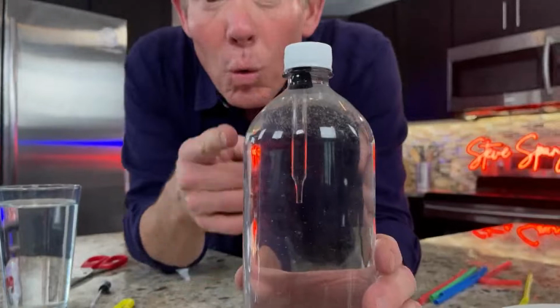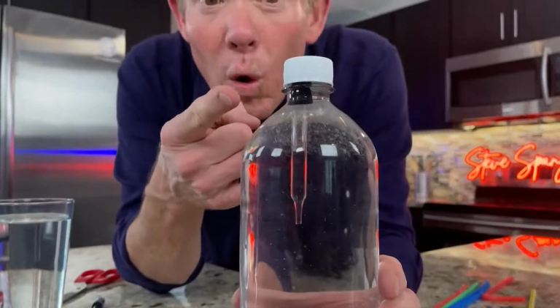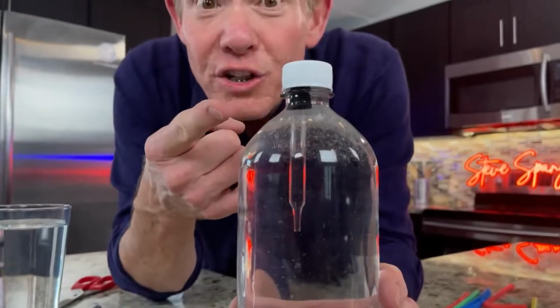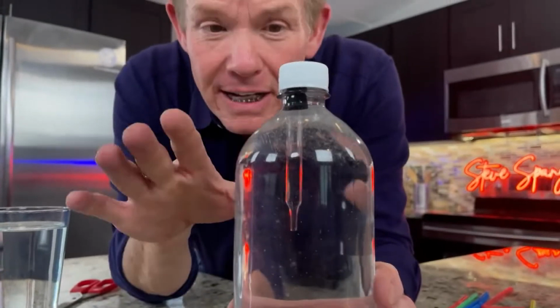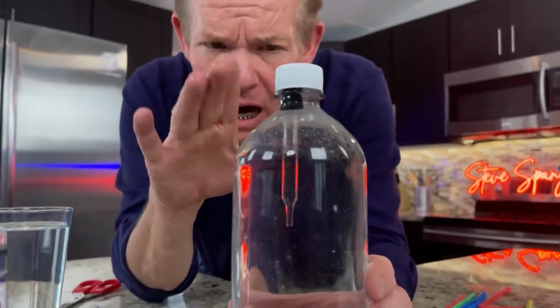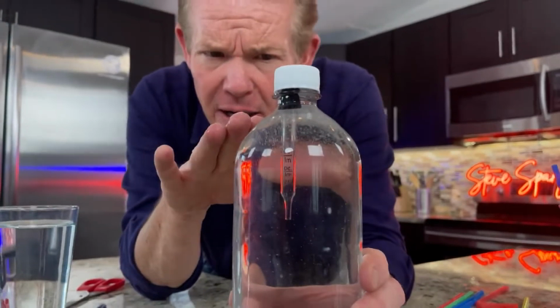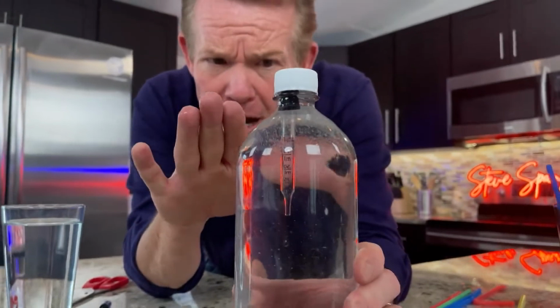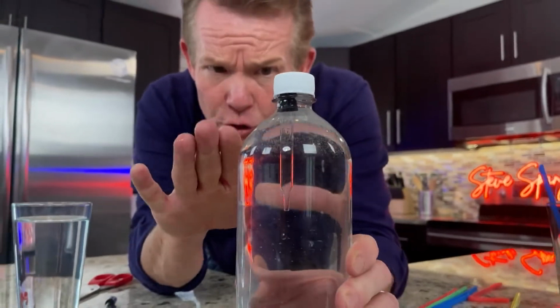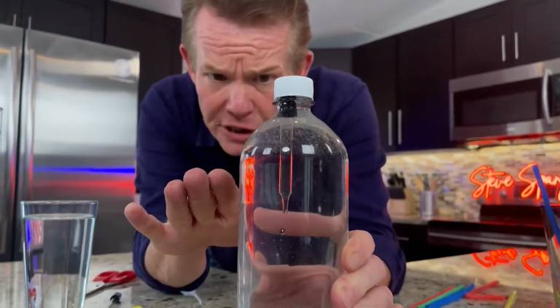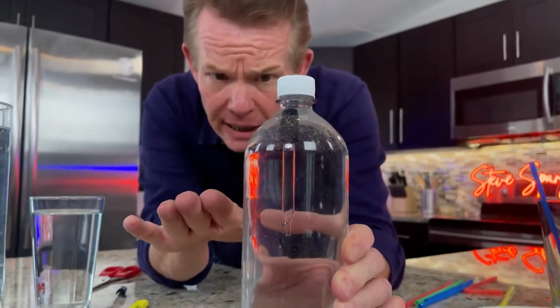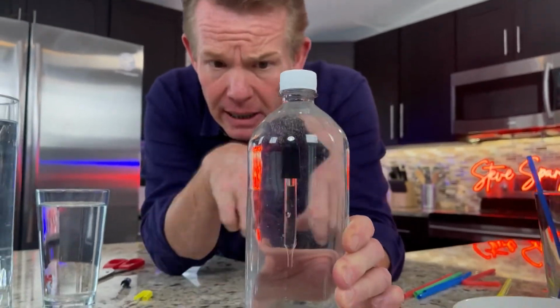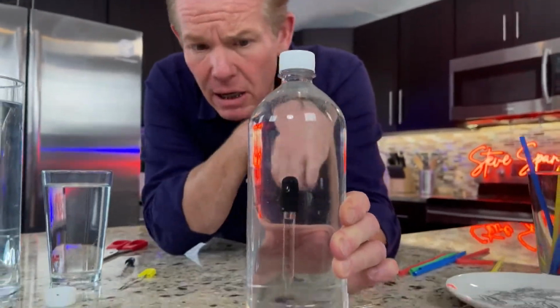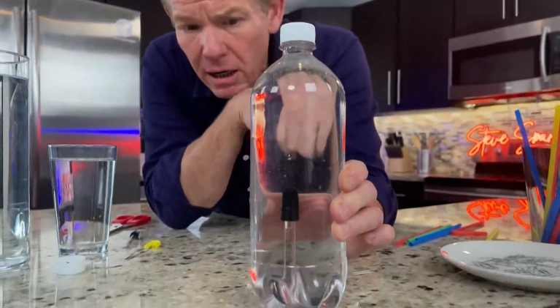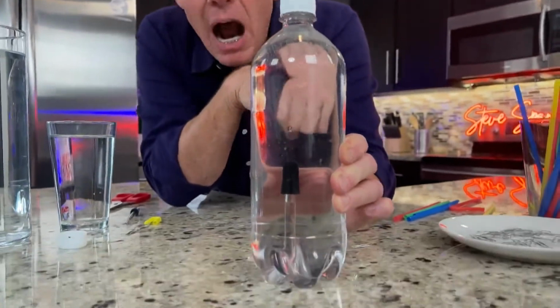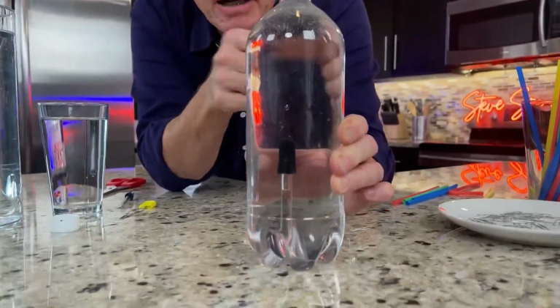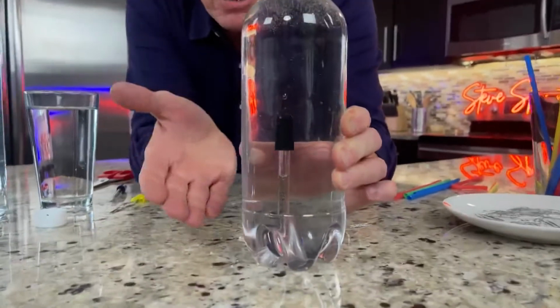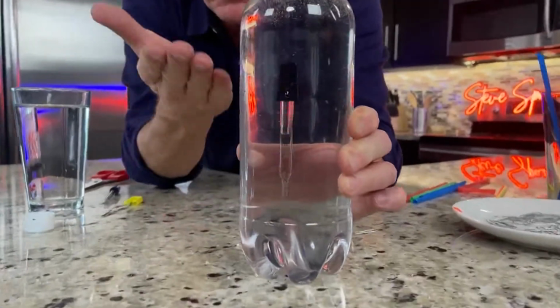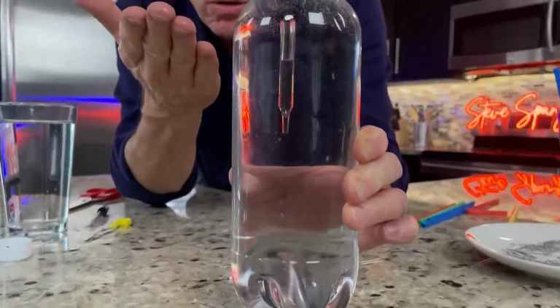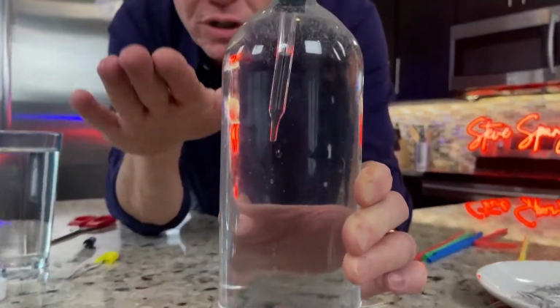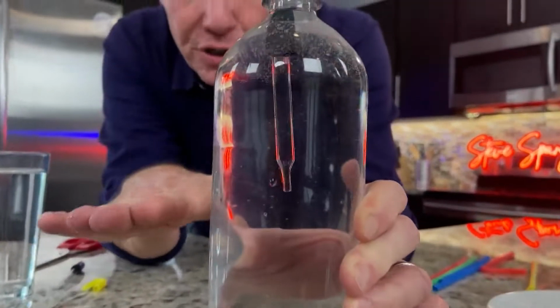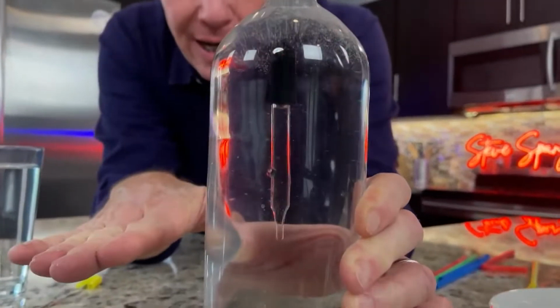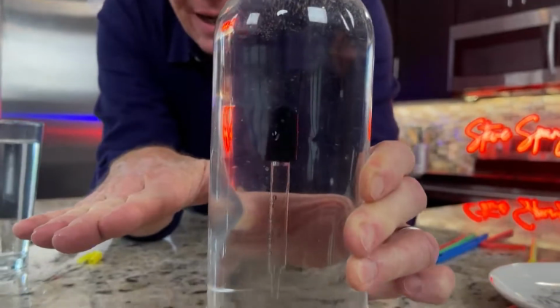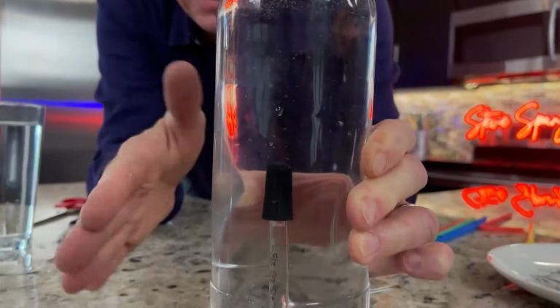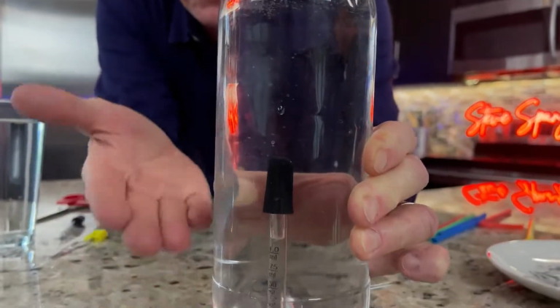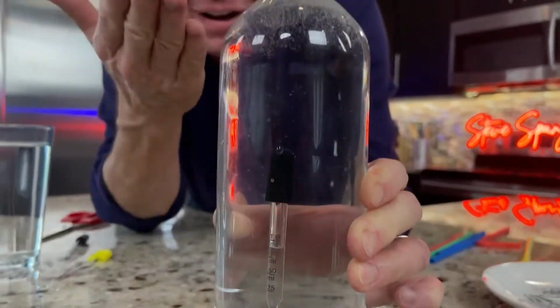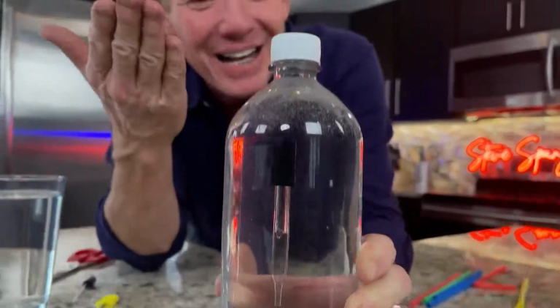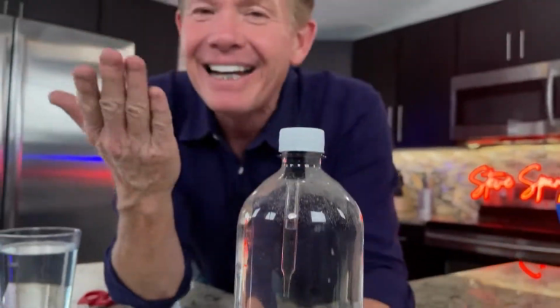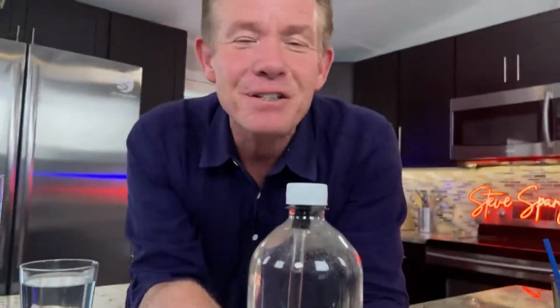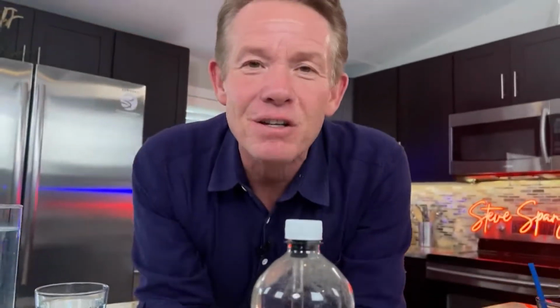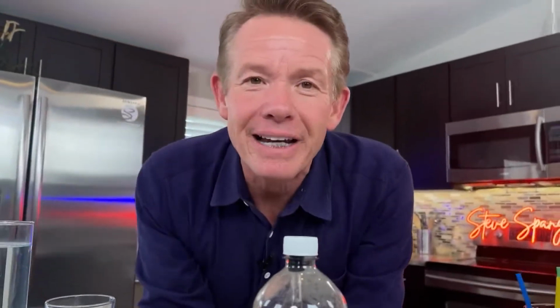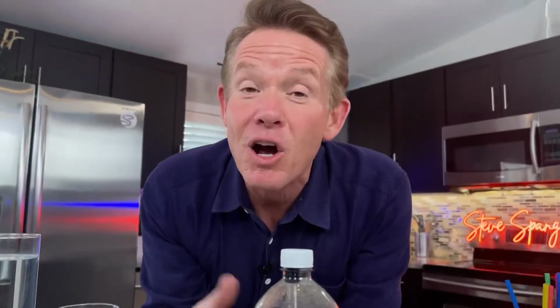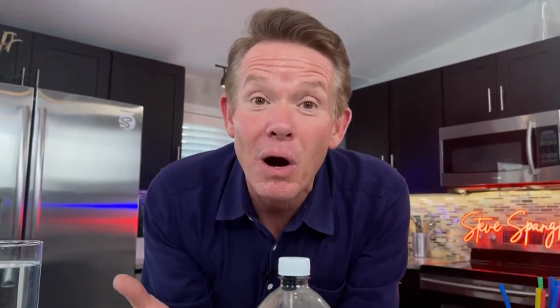Watch this. I command you to sink. I command you to float. Sink, float. I could do this all day long. Why?